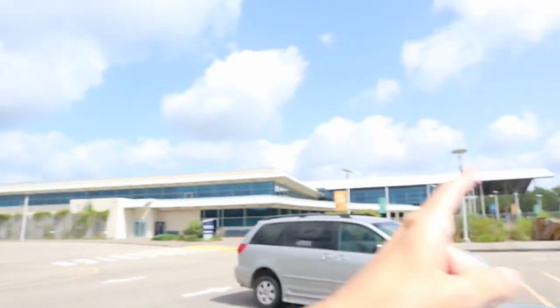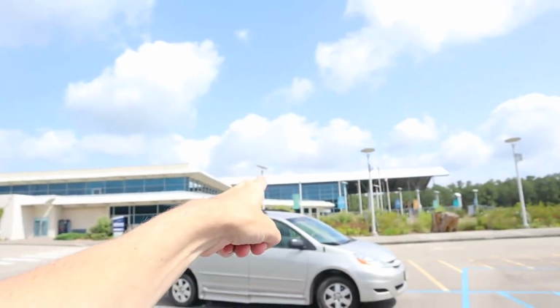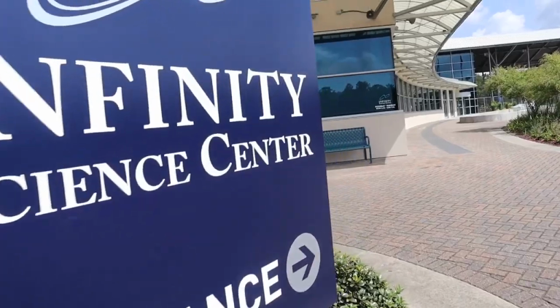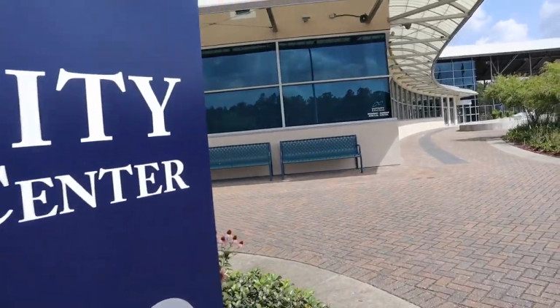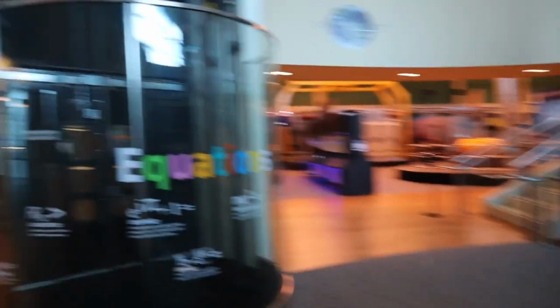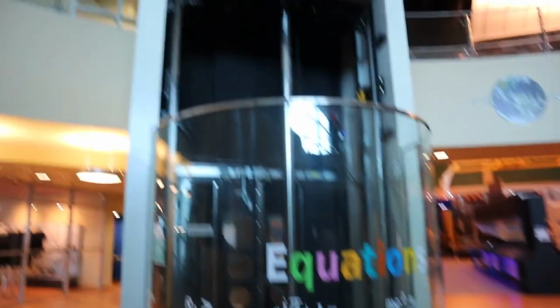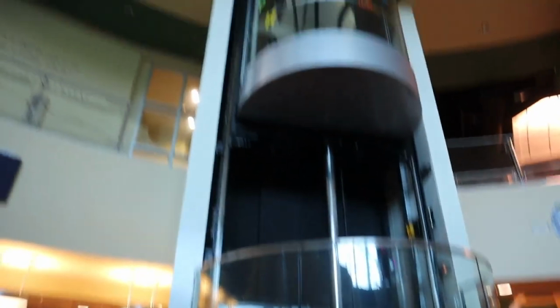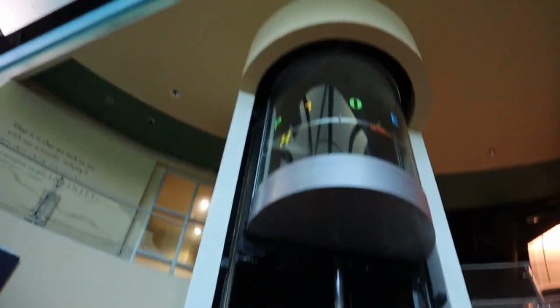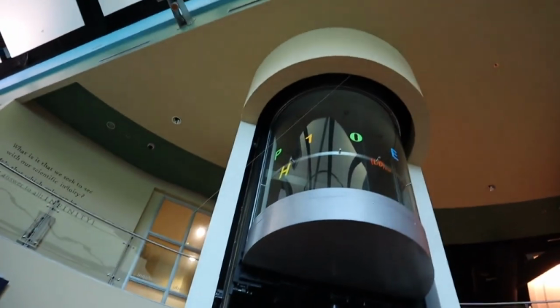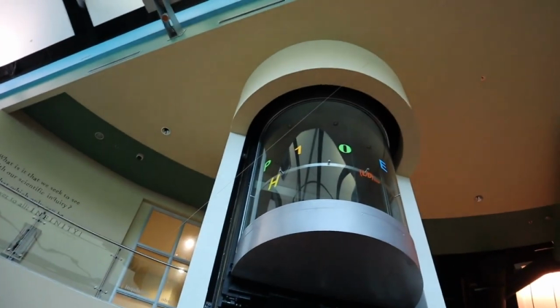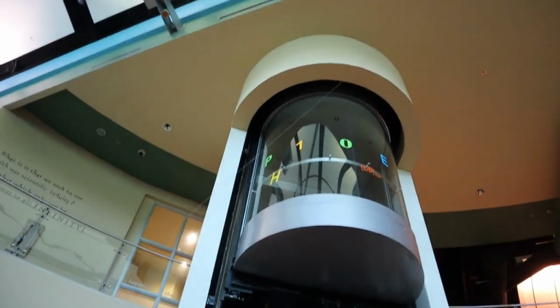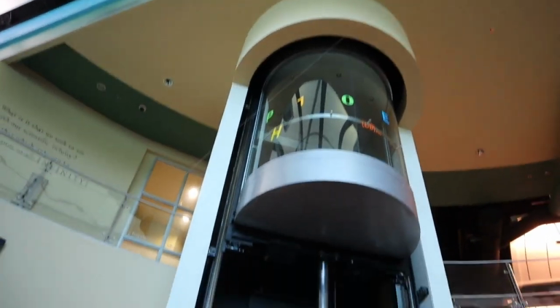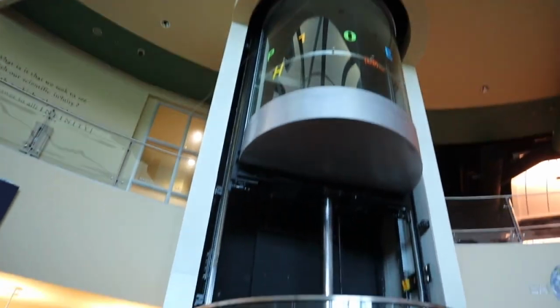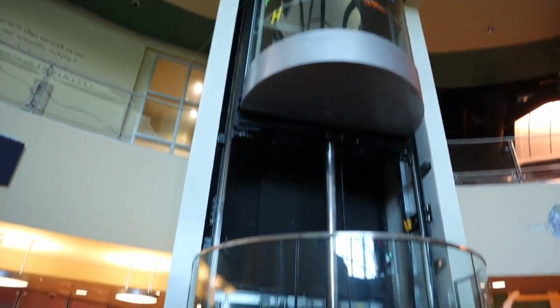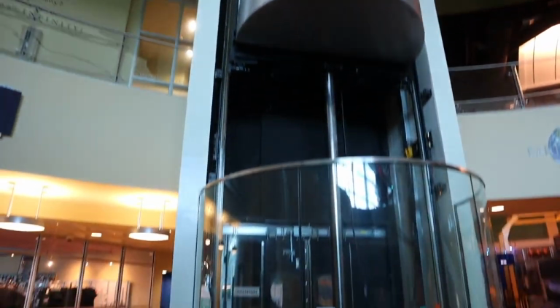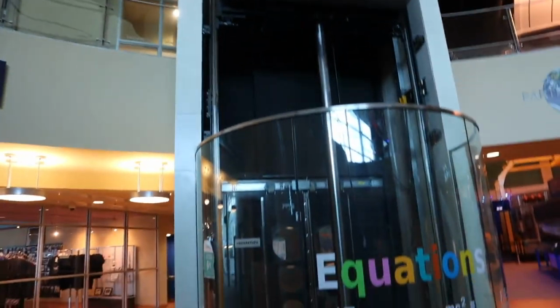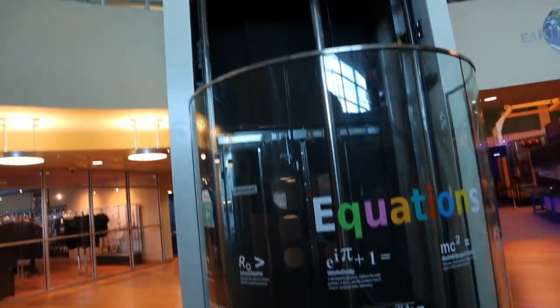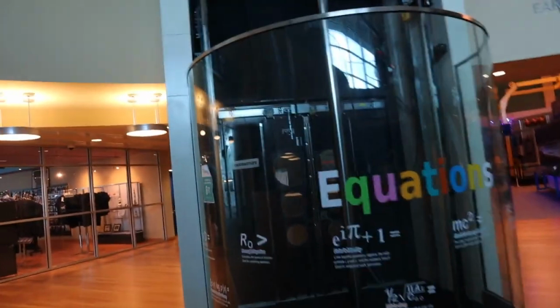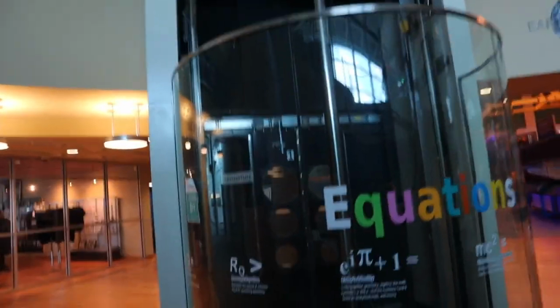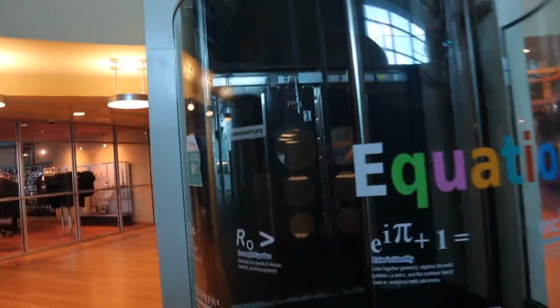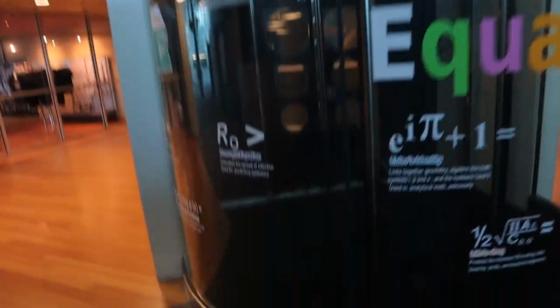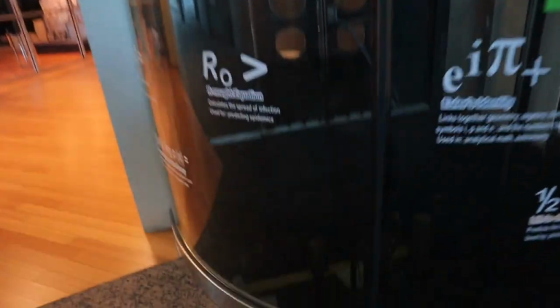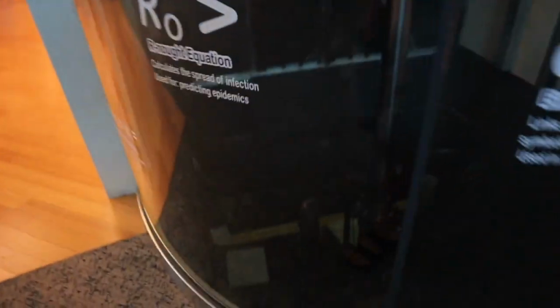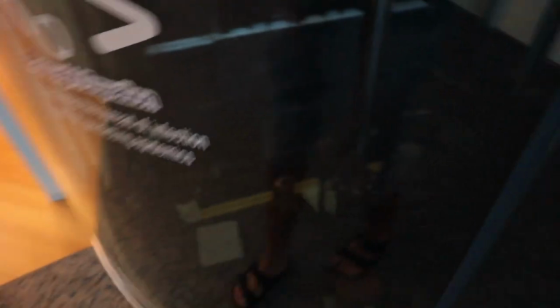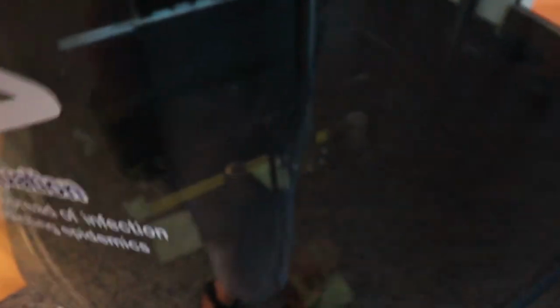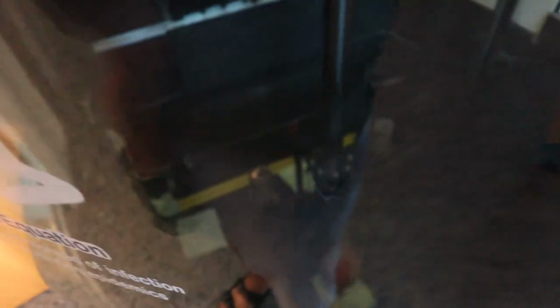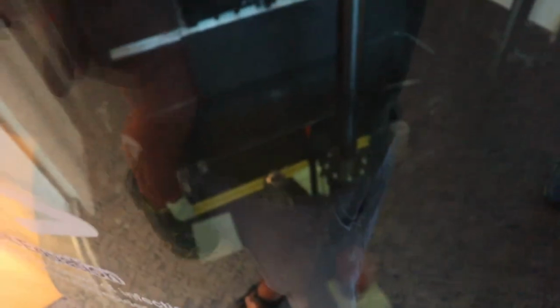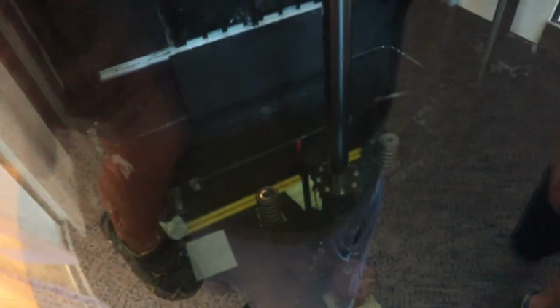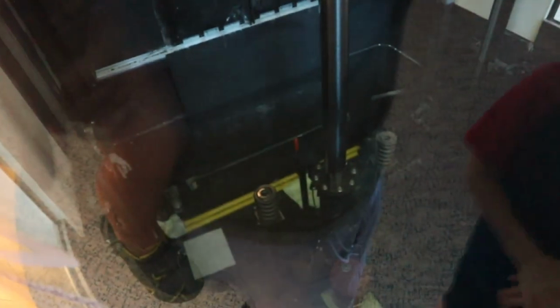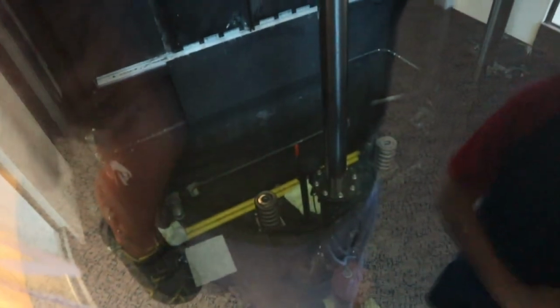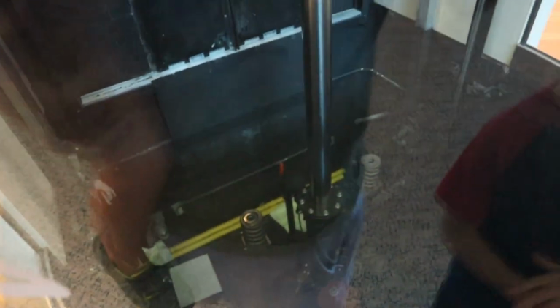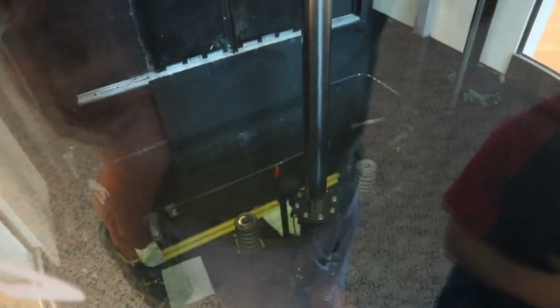We're coming to the space center. We got to ride that elevator. Look how cool that one looks. You can see how the elevator works. That's so cool. Look, it's got like big spring things on the bottom.